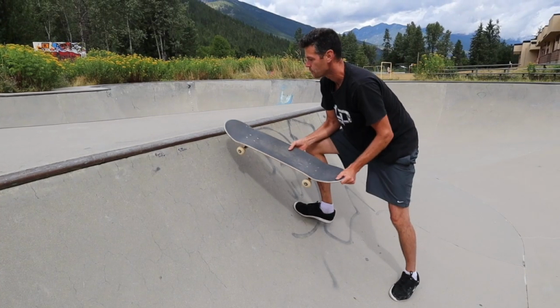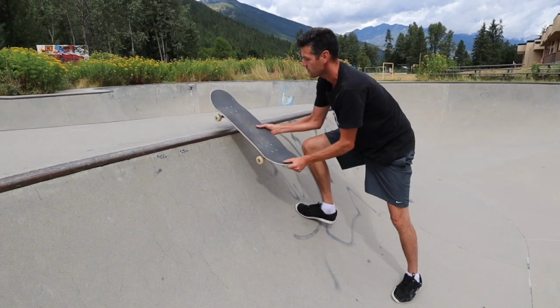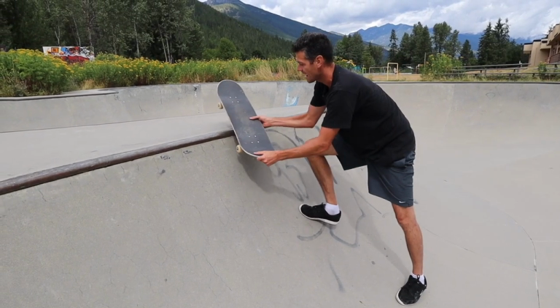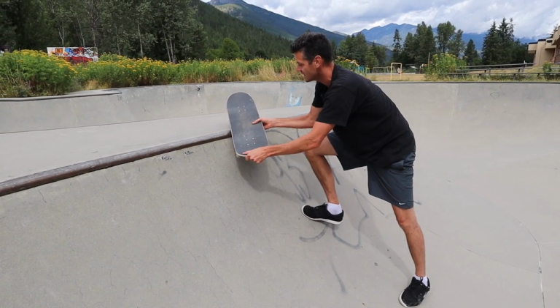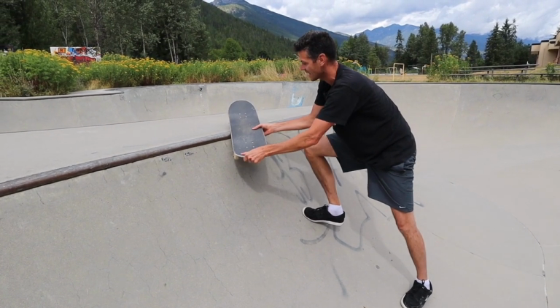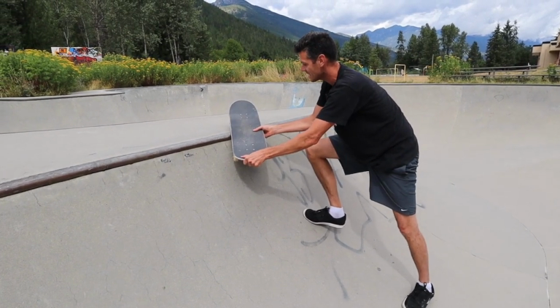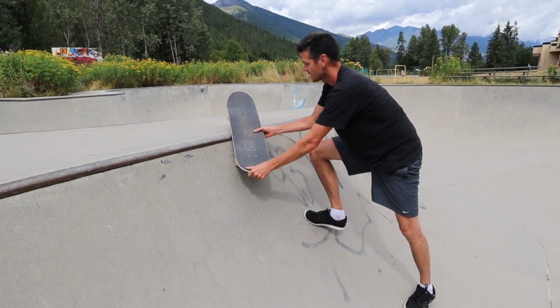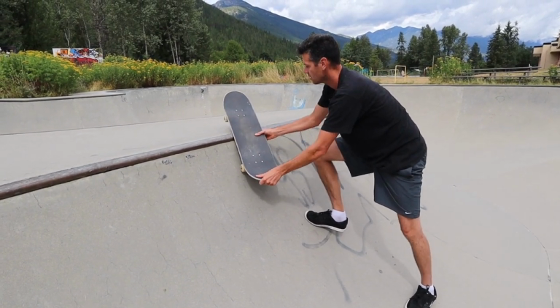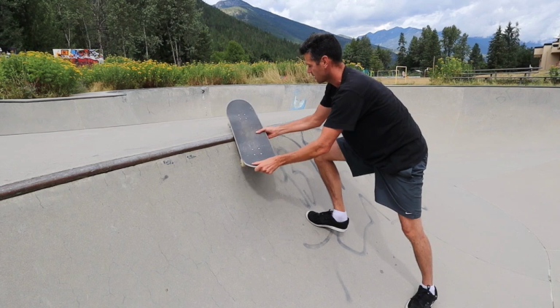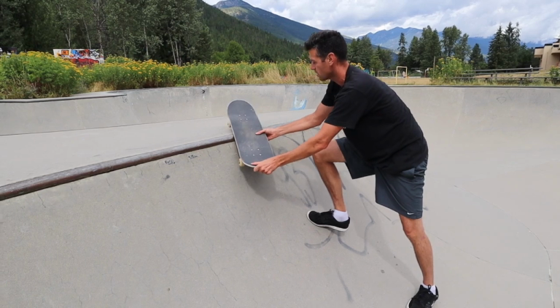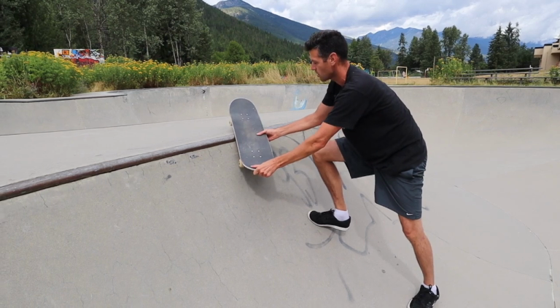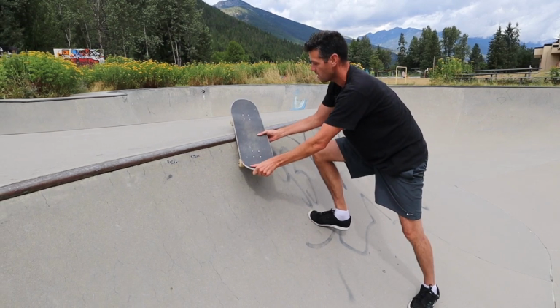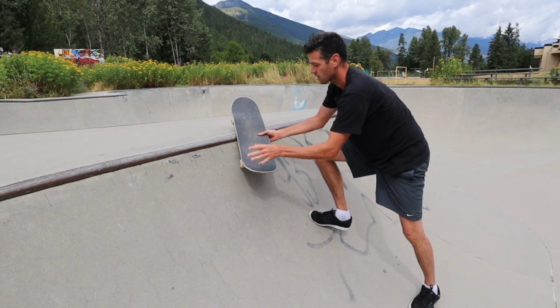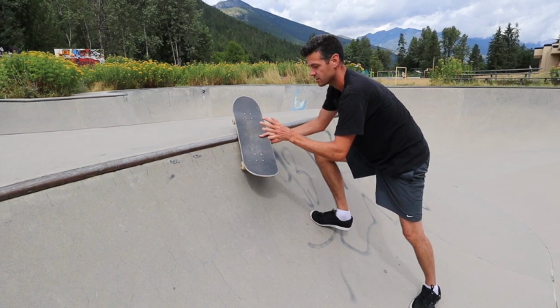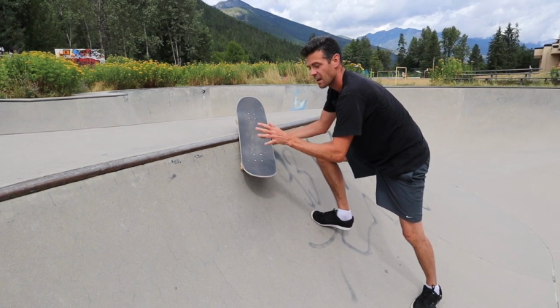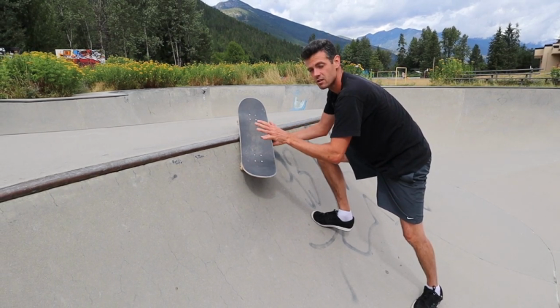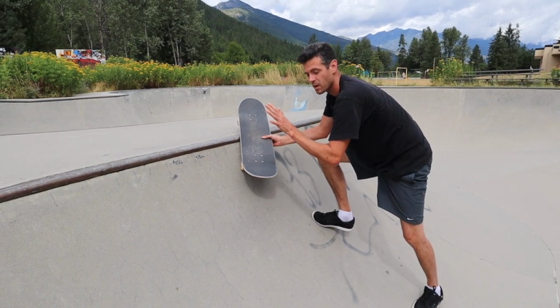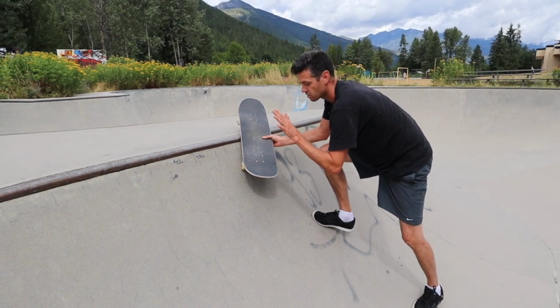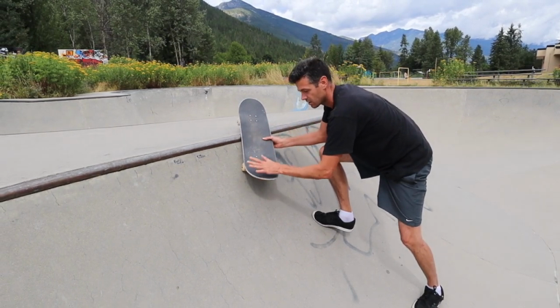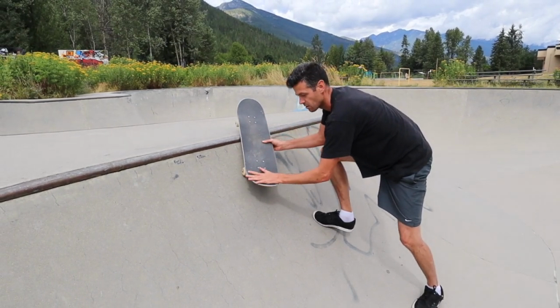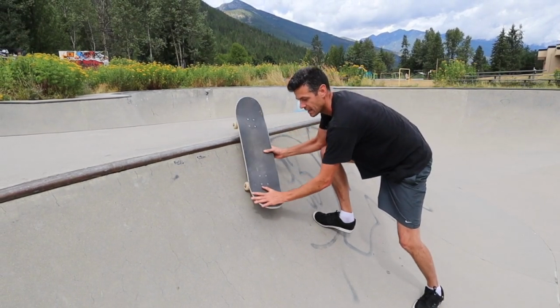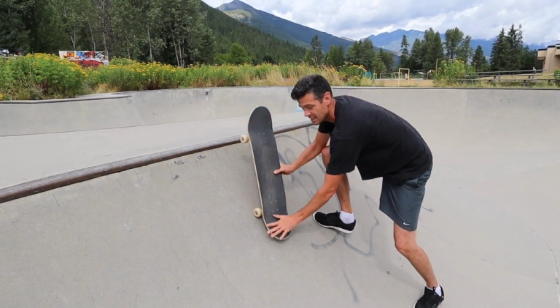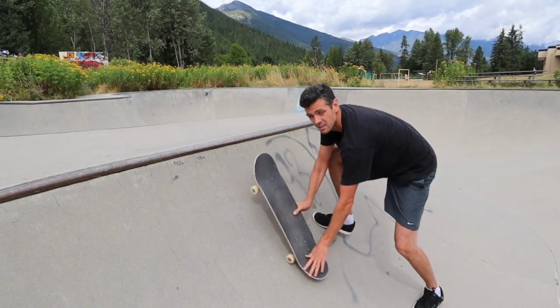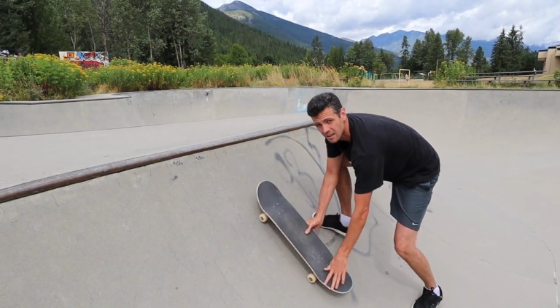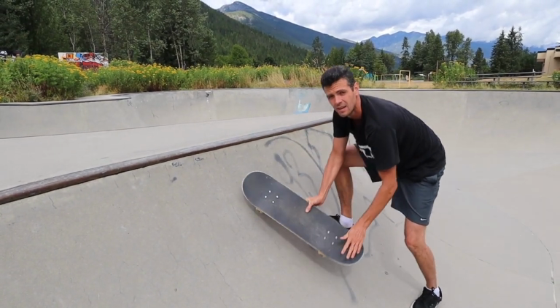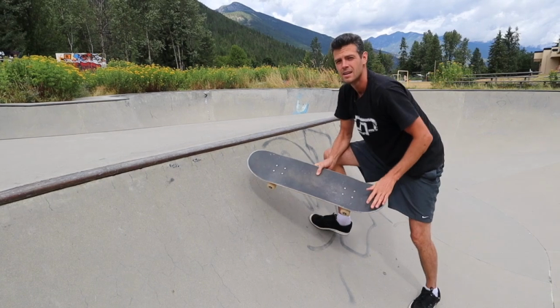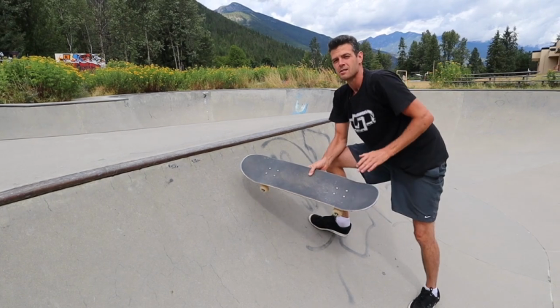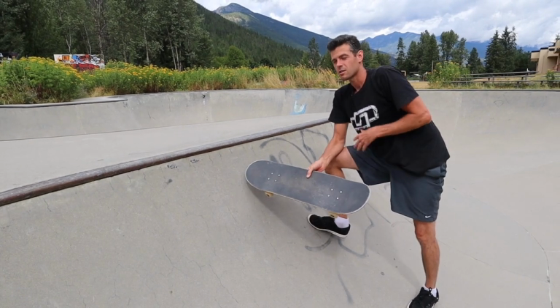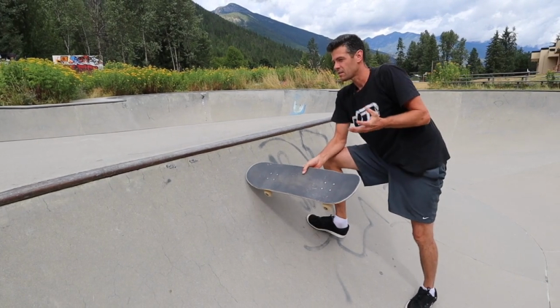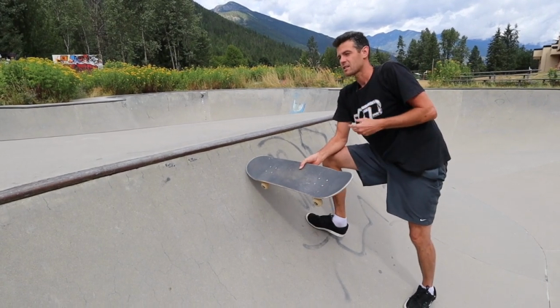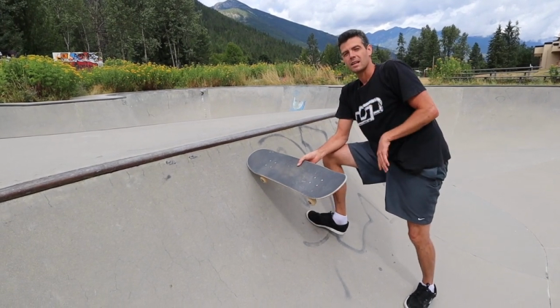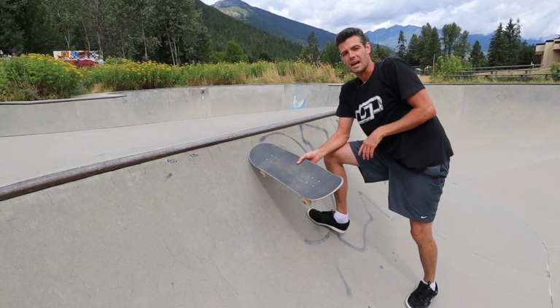If you land without your truck properly on the coping, you can often salvage it by just turning it into a fakie disaster. There are some little tricks like that to help you recover.